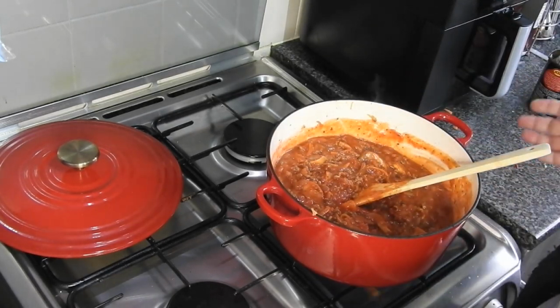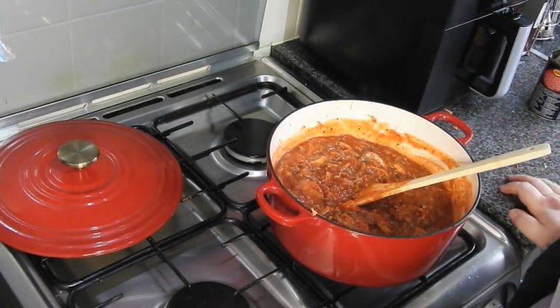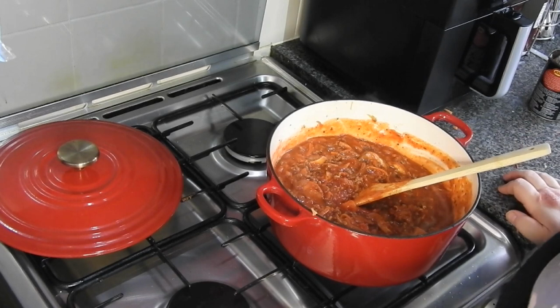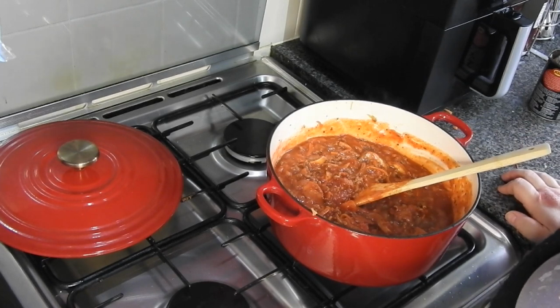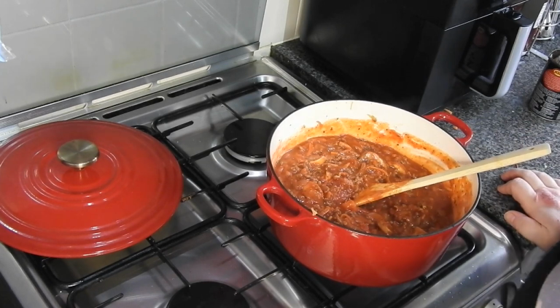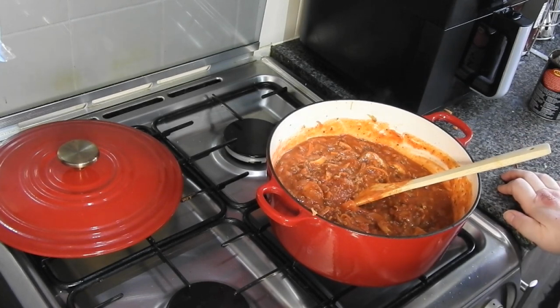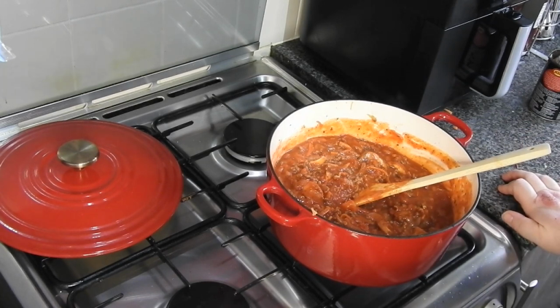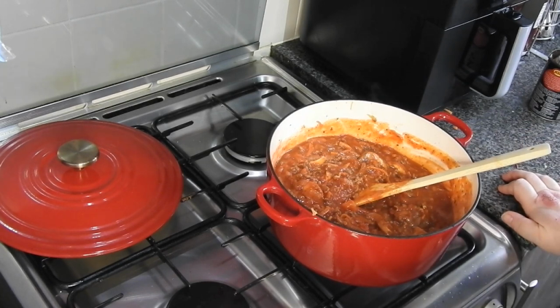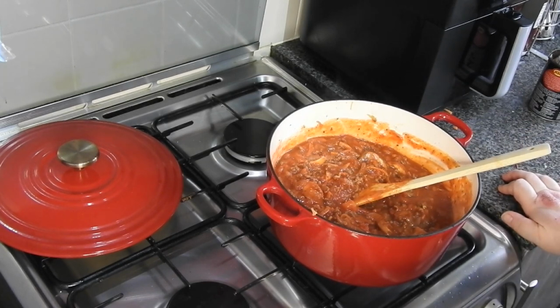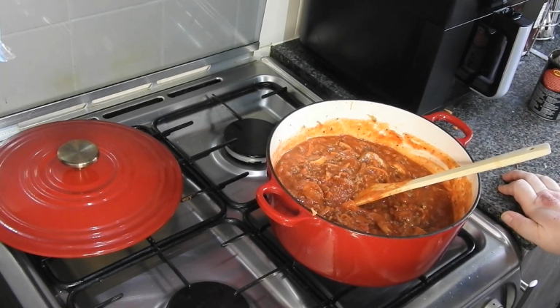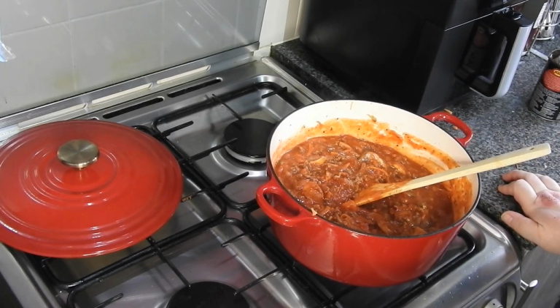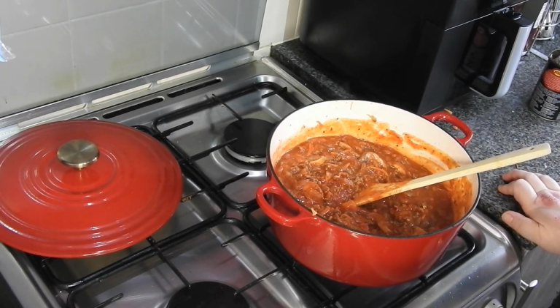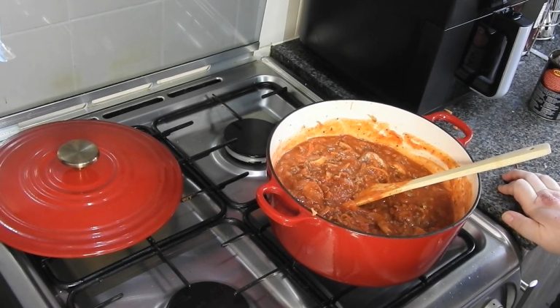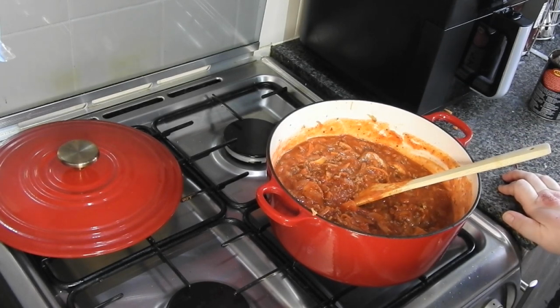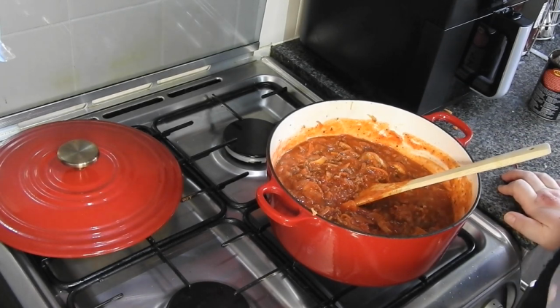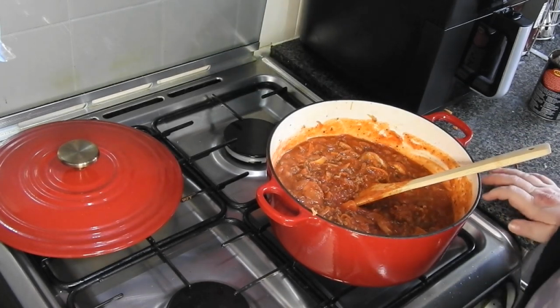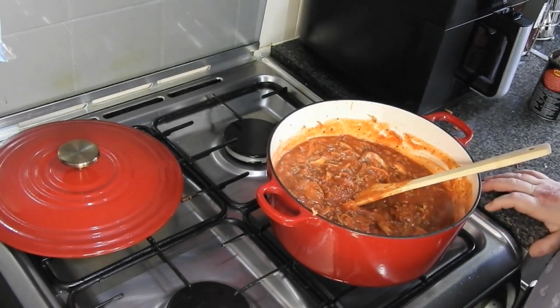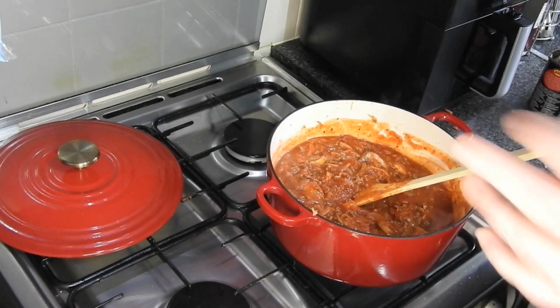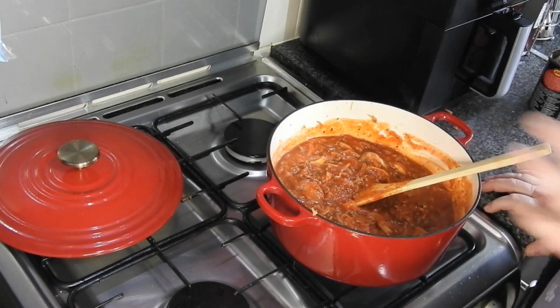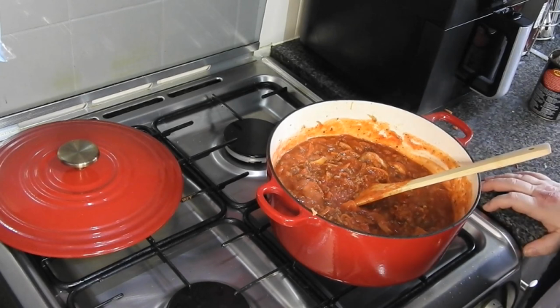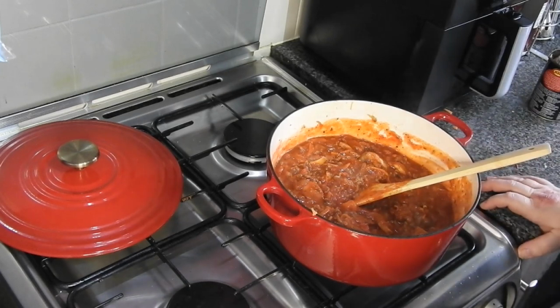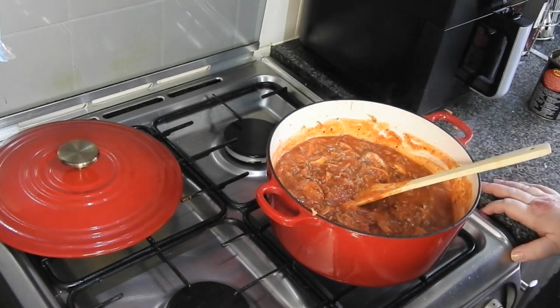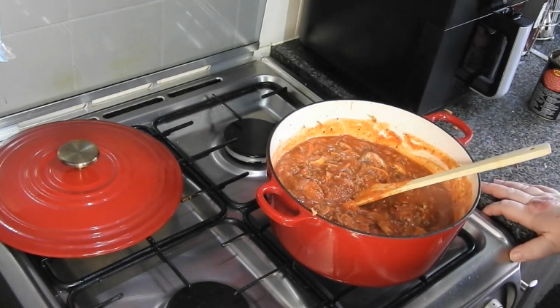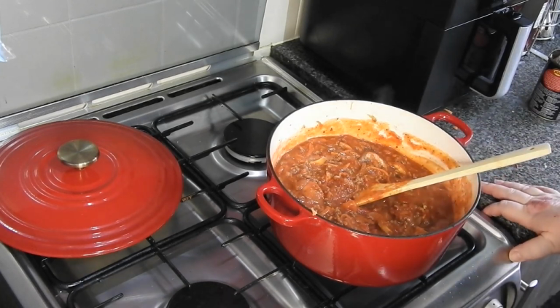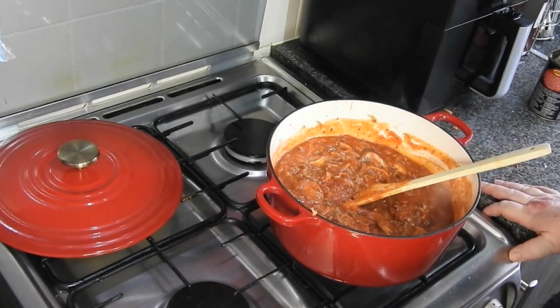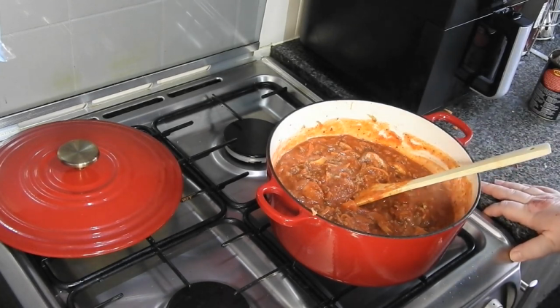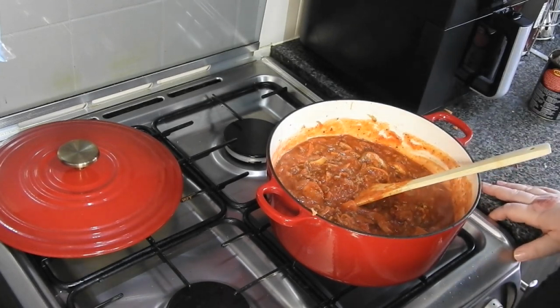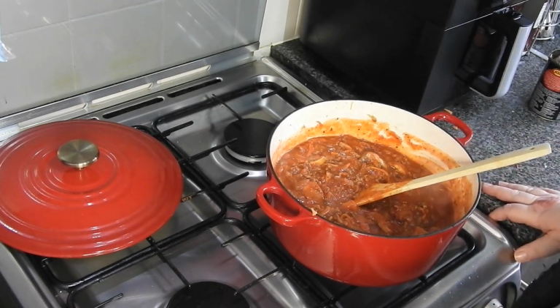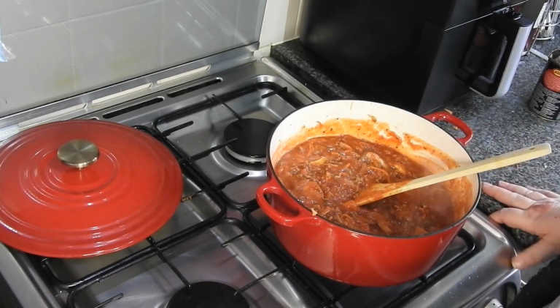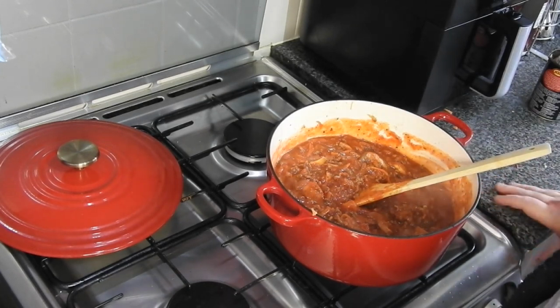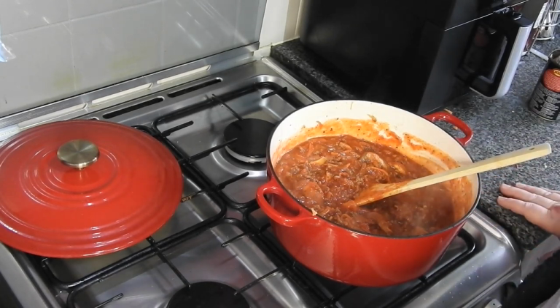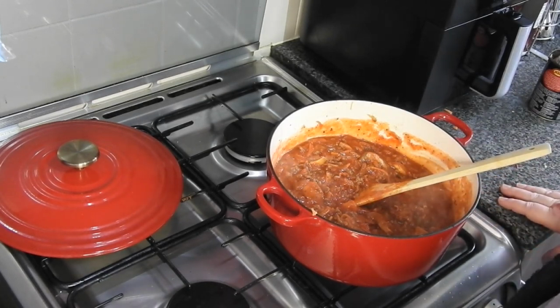All I'm going to do is cook the pasta, then I'll show you how I combine it and top it with cheese, and that's it.